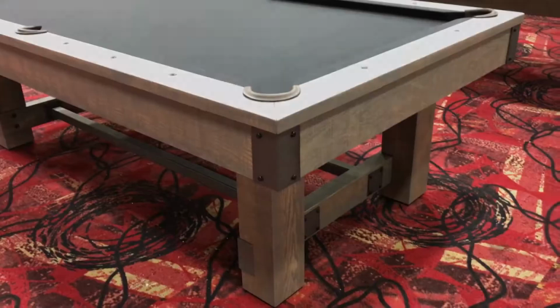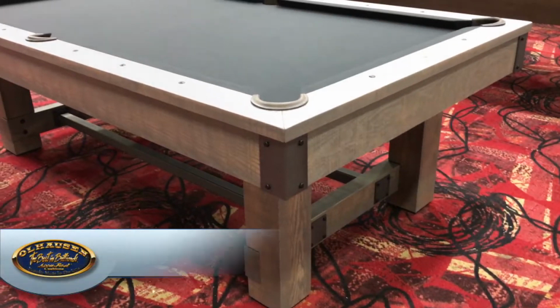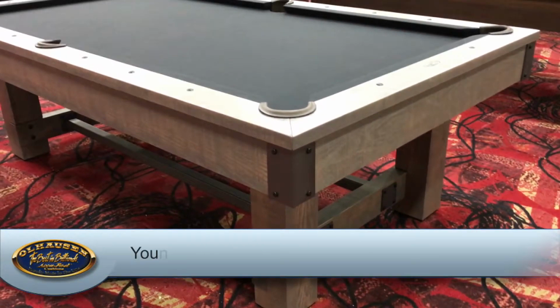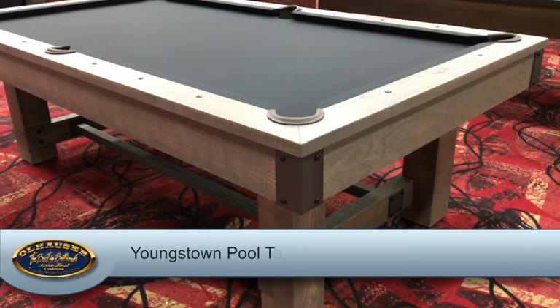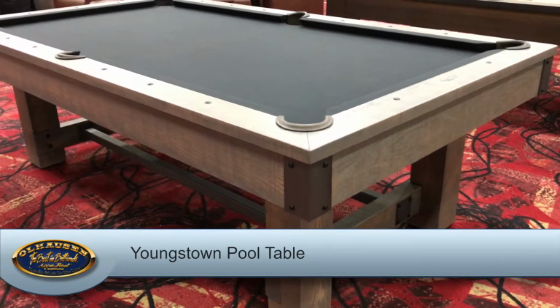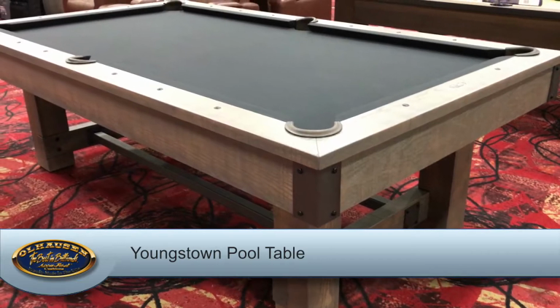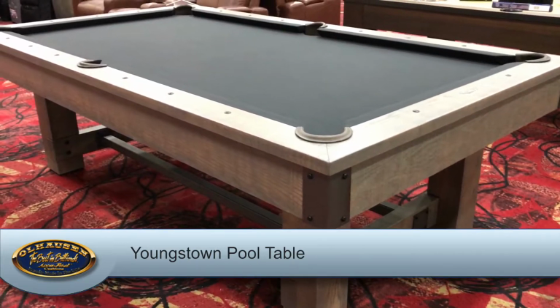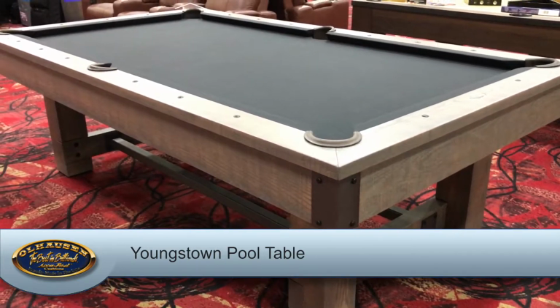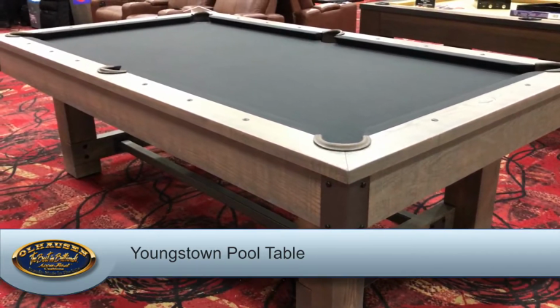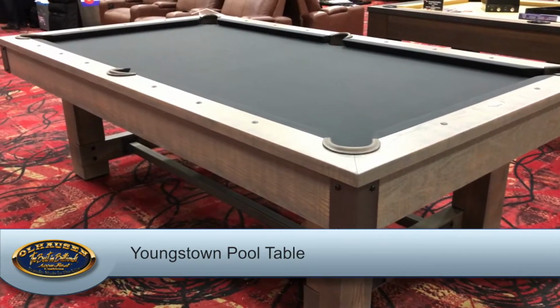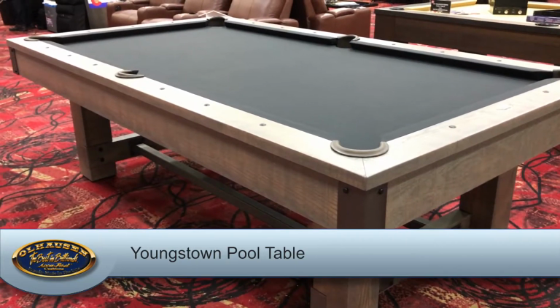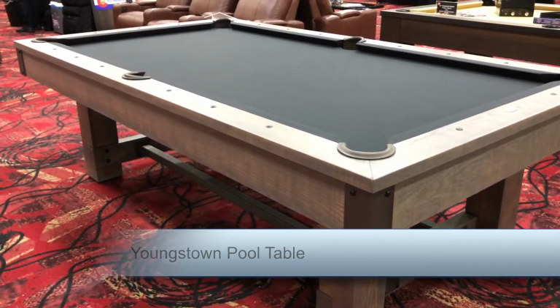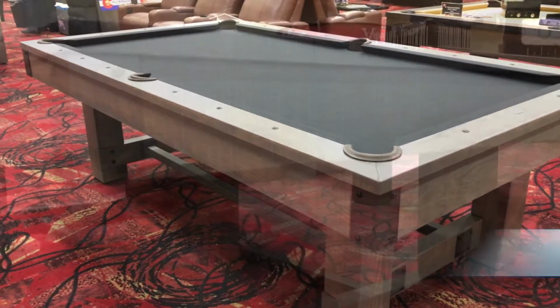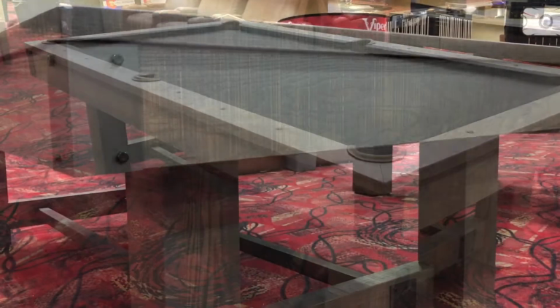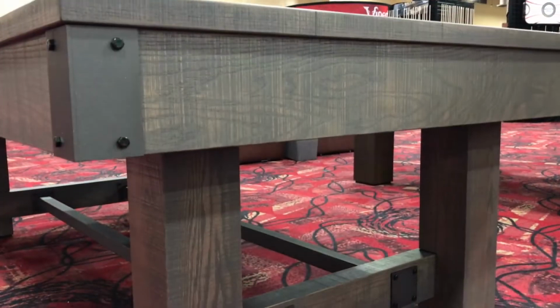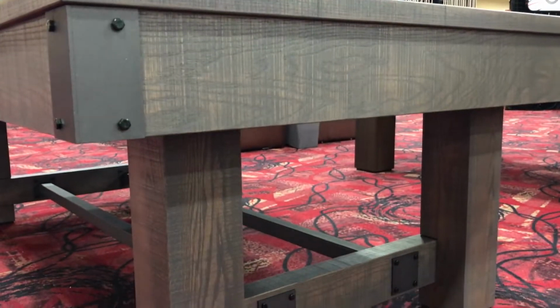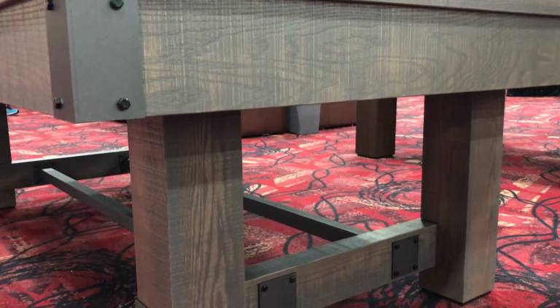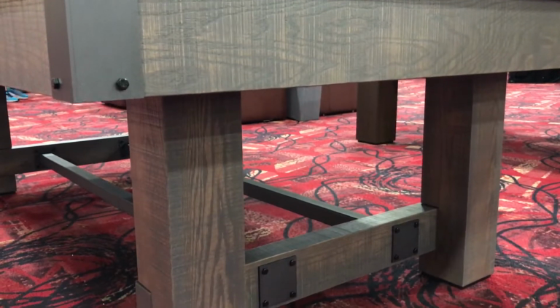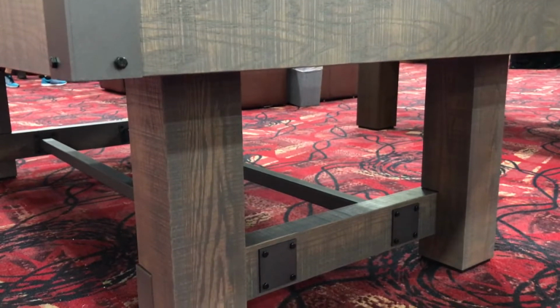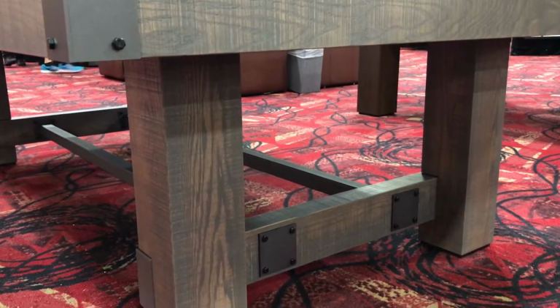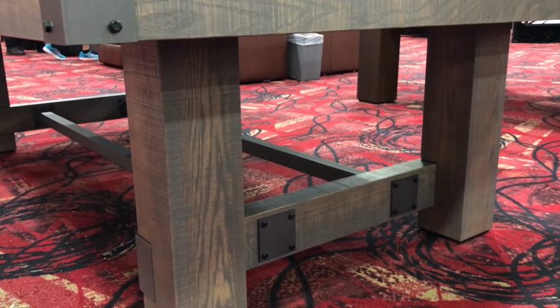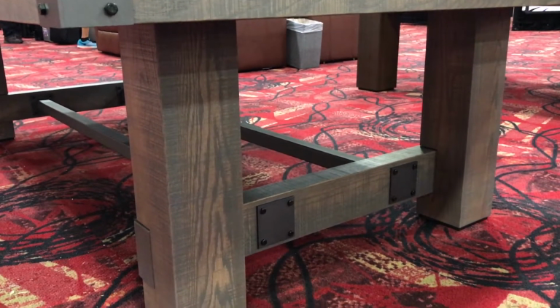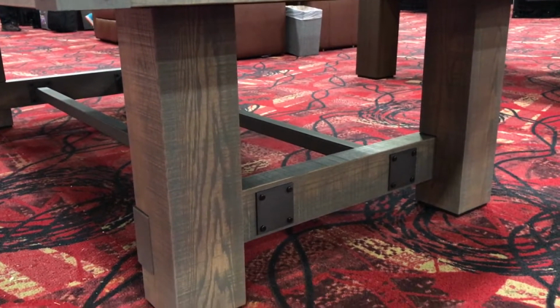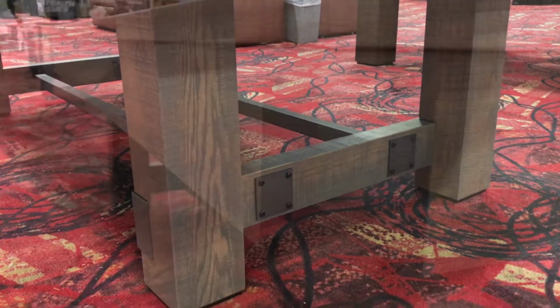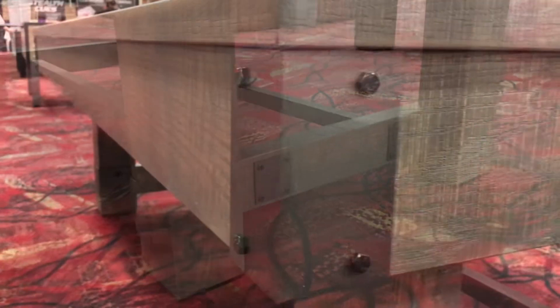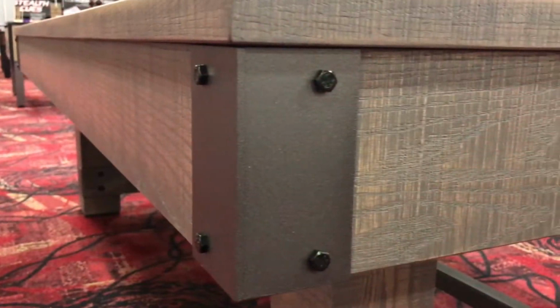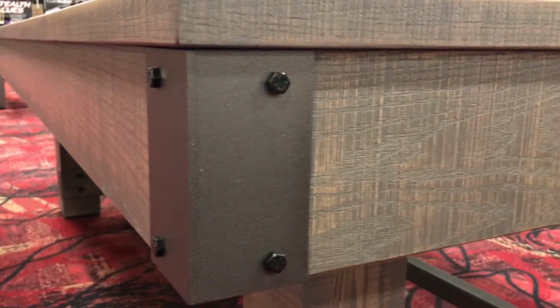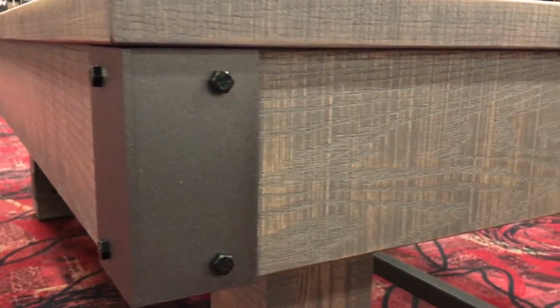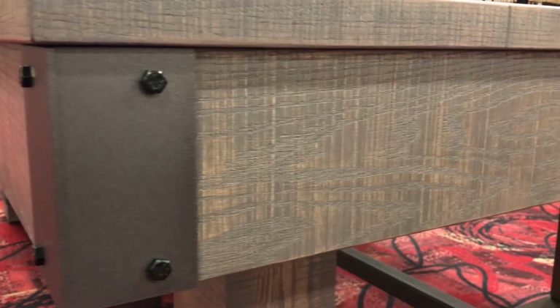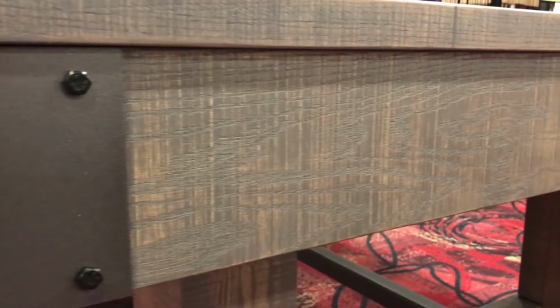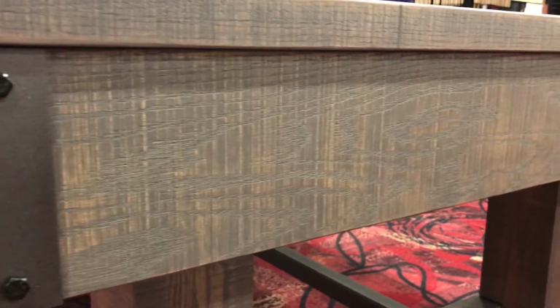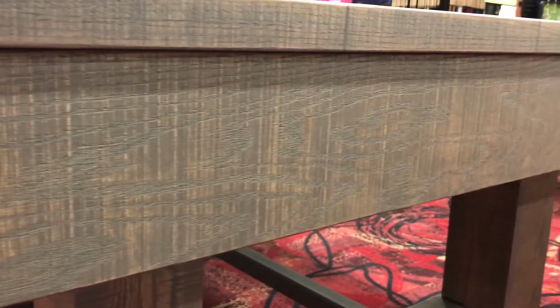A brand new model at this year's show is our eight-foot Youngstown table. It has a rustic and industrial look, featuring hickory oak with a matte Youngstown finish, powder-coated metal accents on the corners, plating, stretchers, and rustic sights.